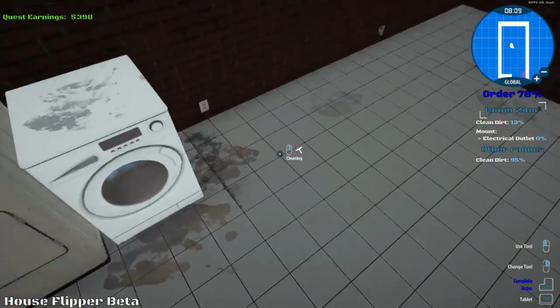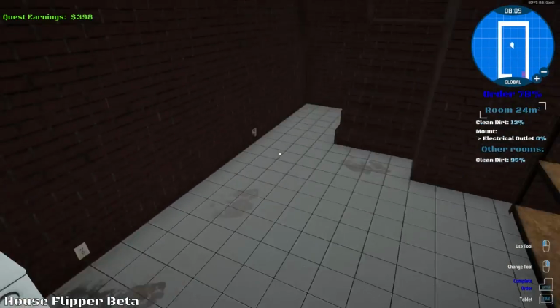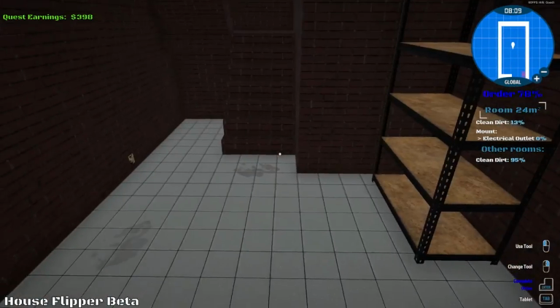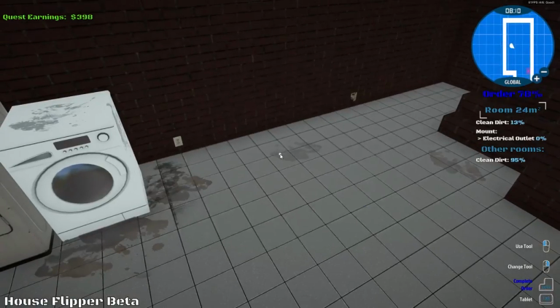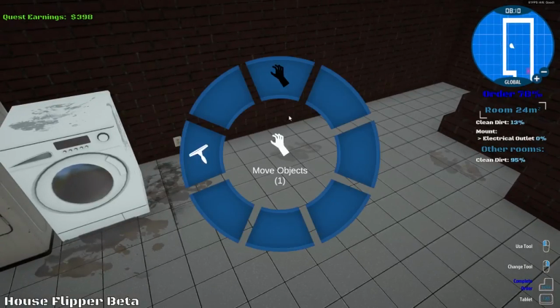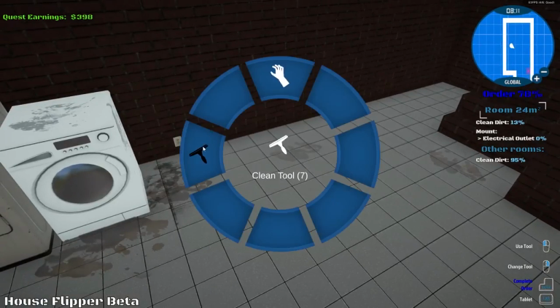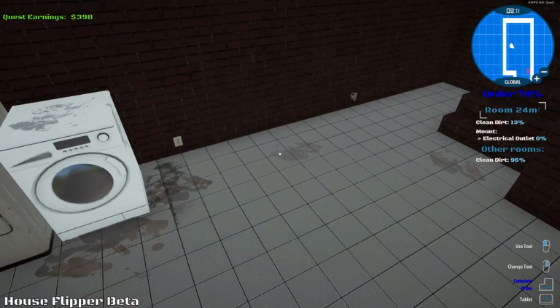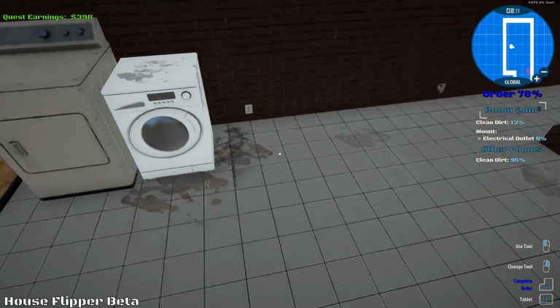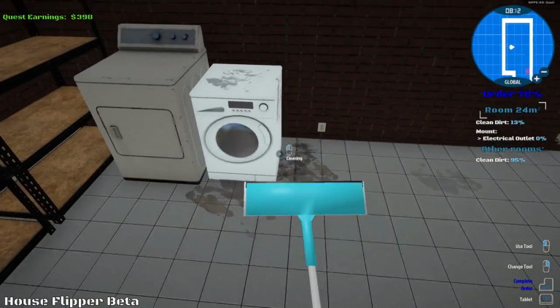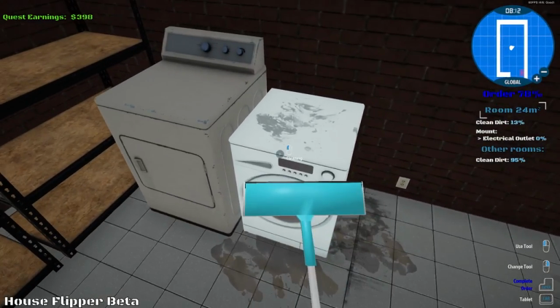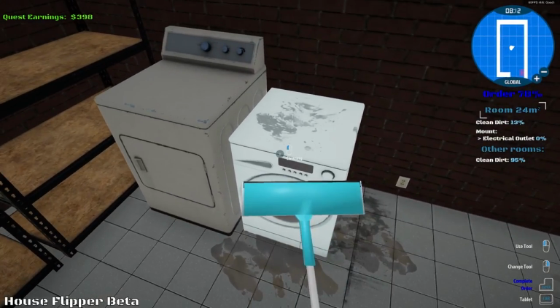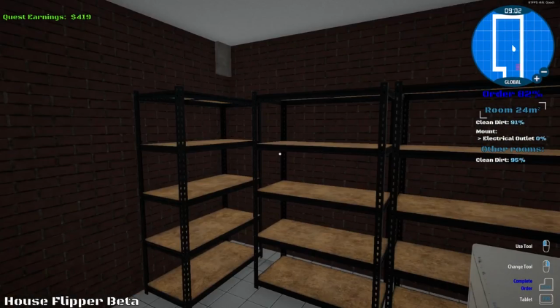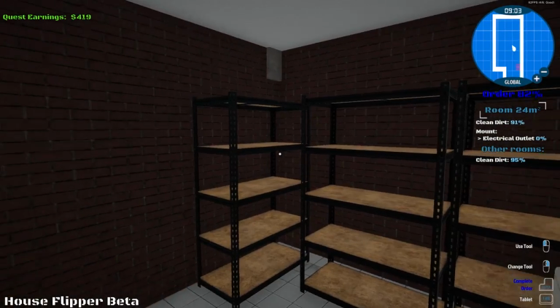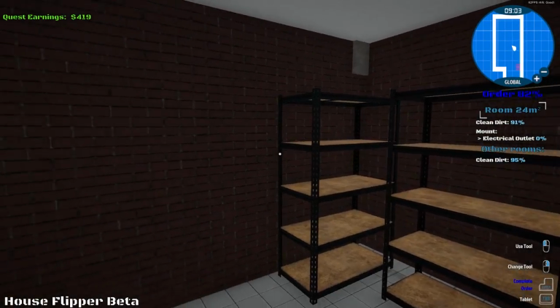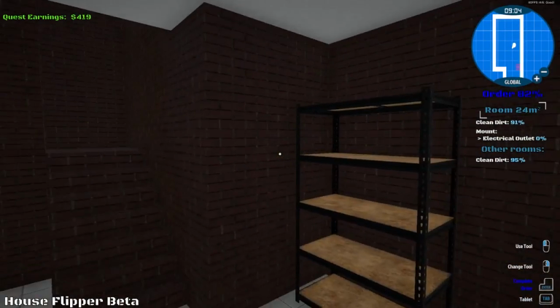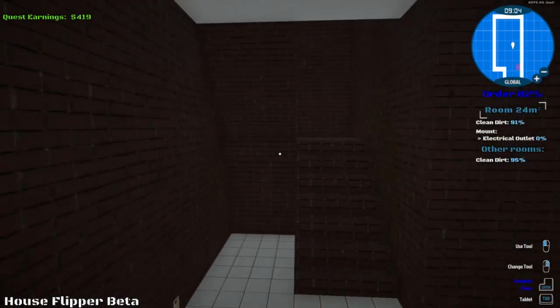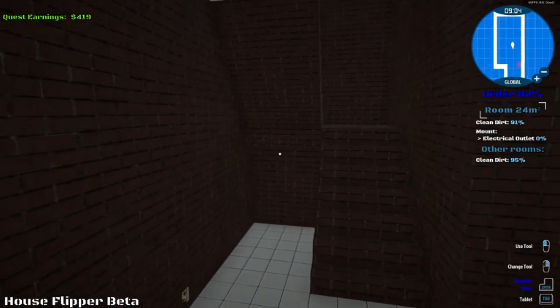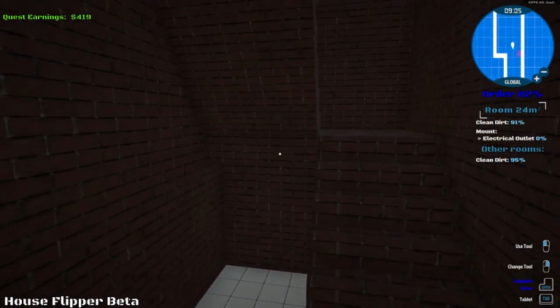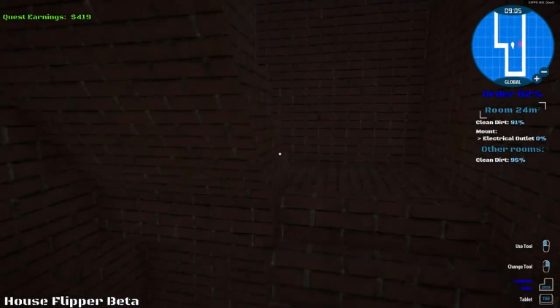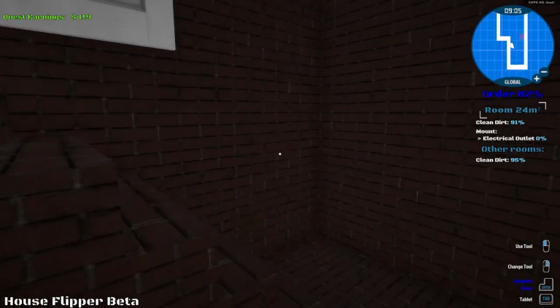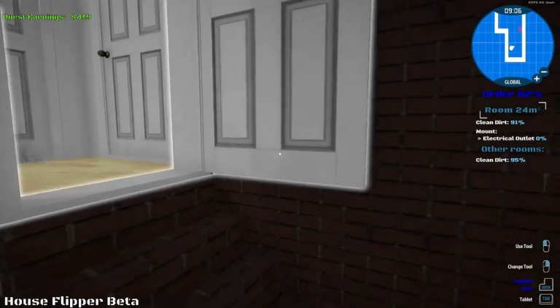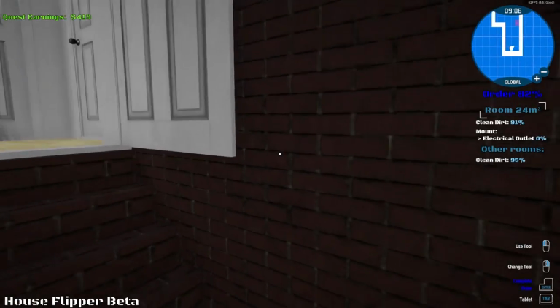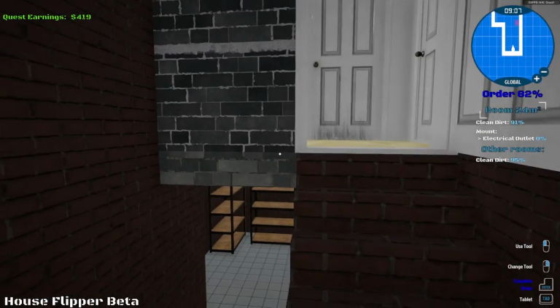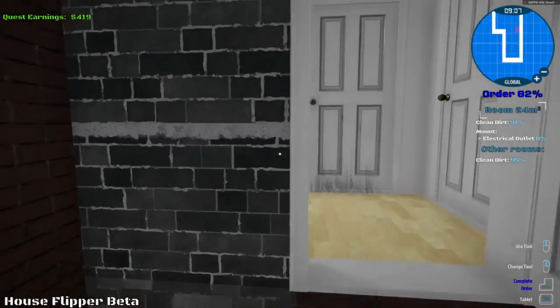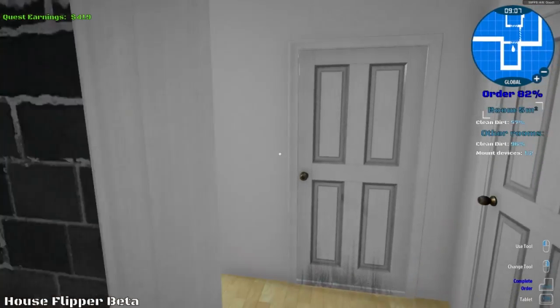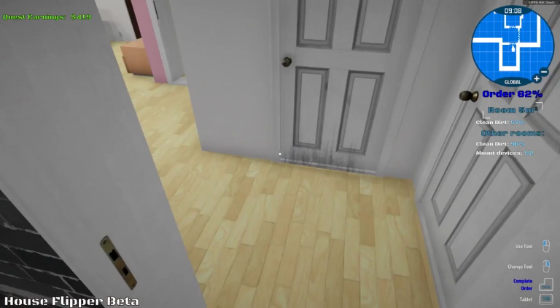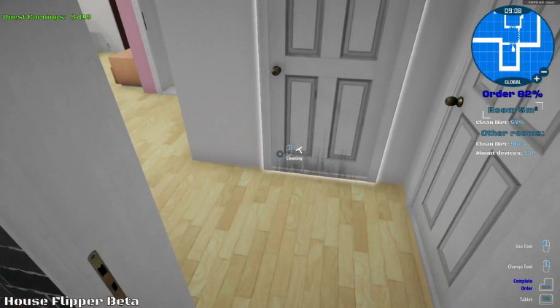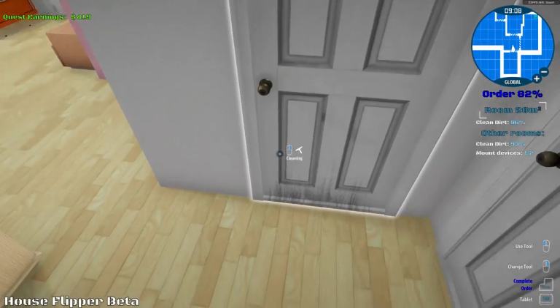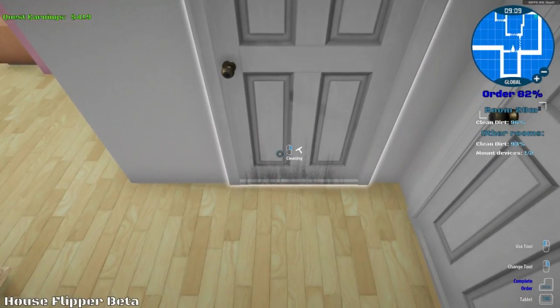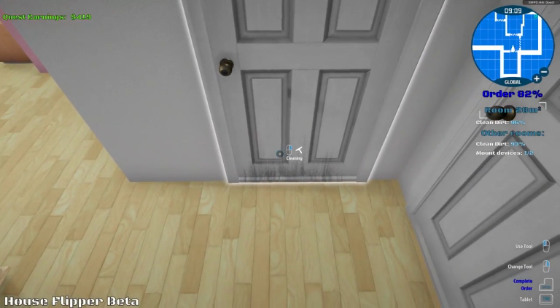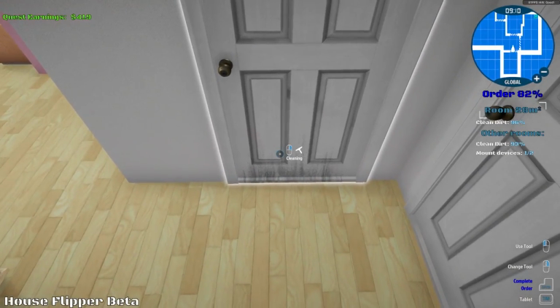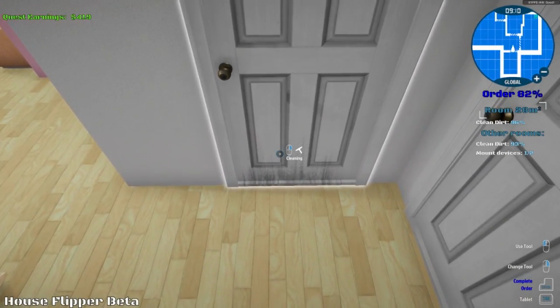Let's go ahead and get this taken care of down here - simple mop job and then I think we'll be through with this. I'm kind of curious as to what they're going to give us next. House is clean. It says I'm 91% done - that is good enough for me. There's a percentage right there.